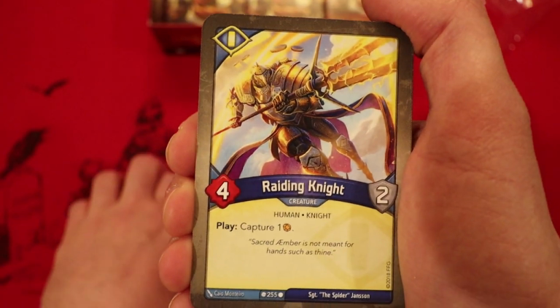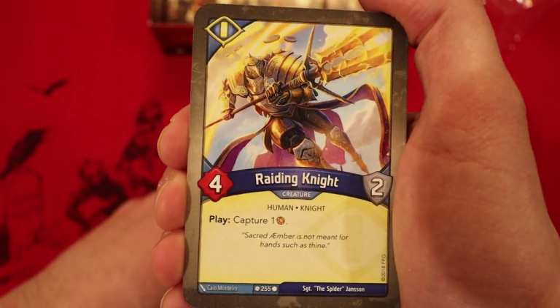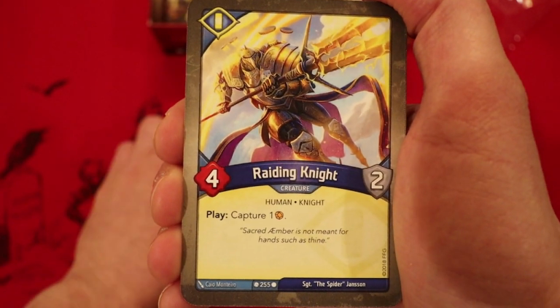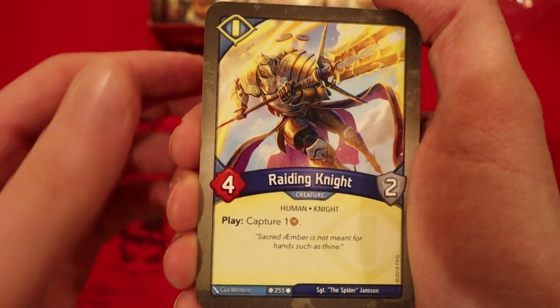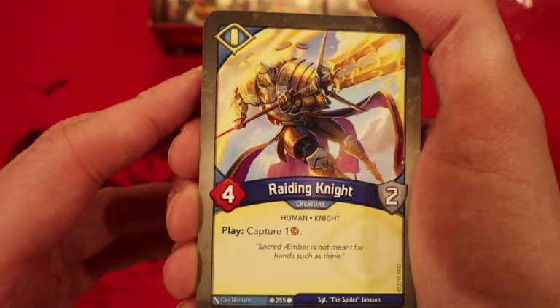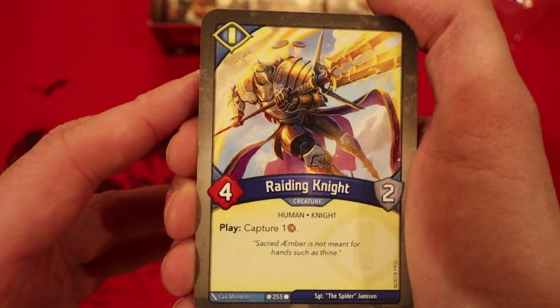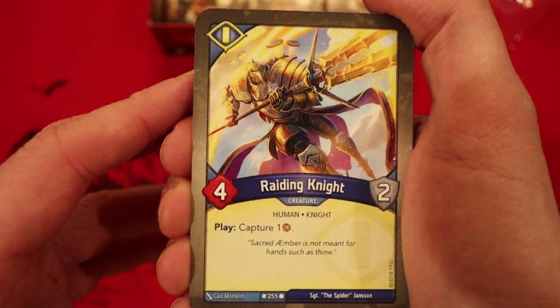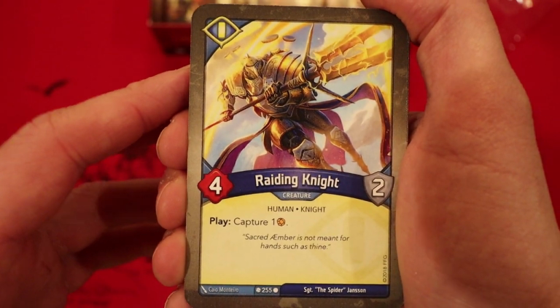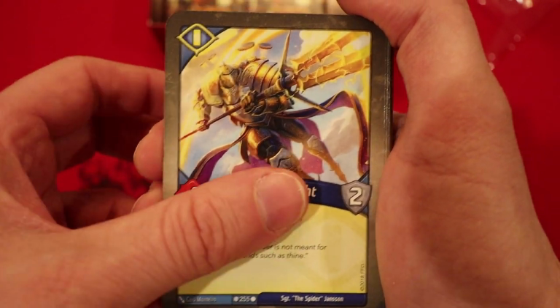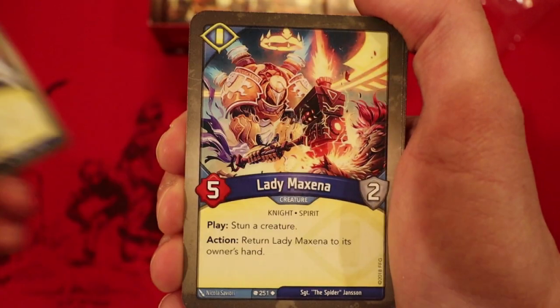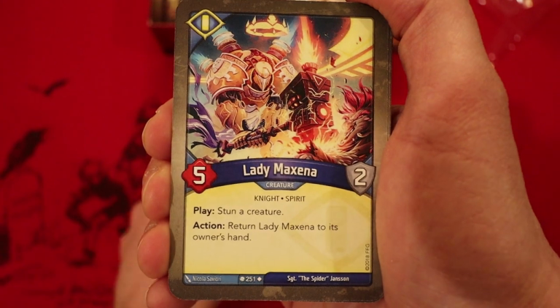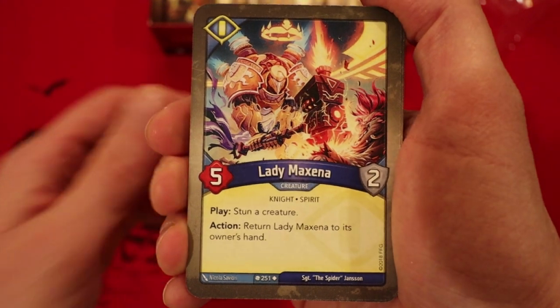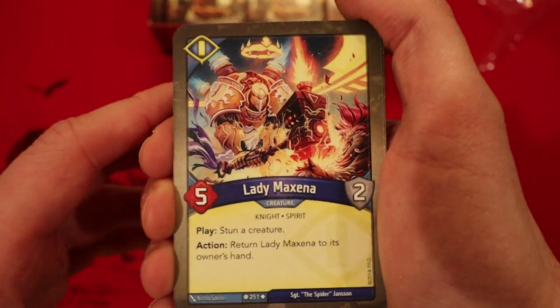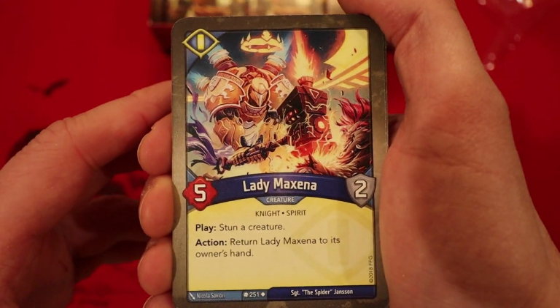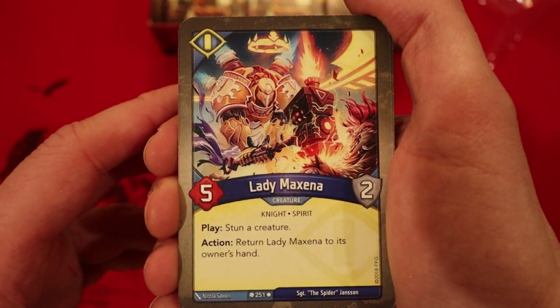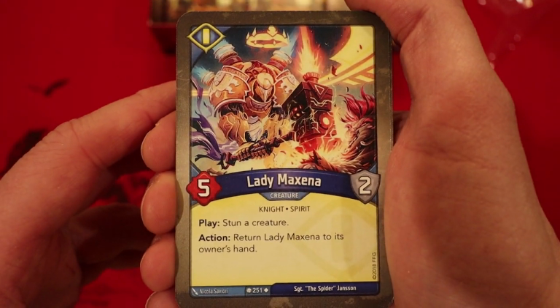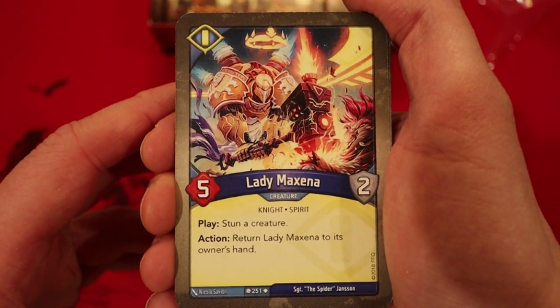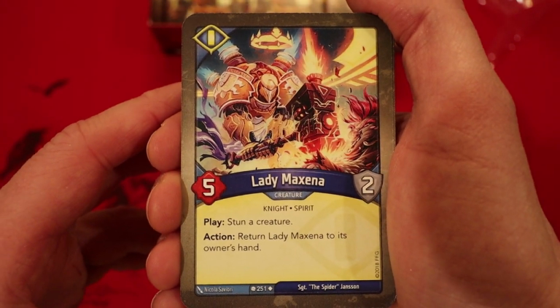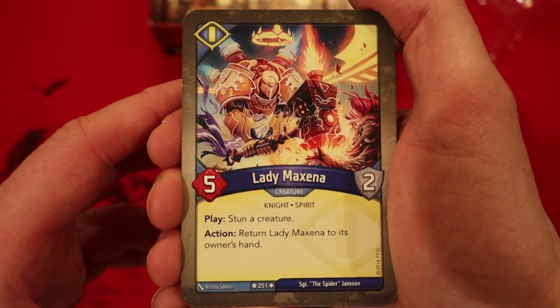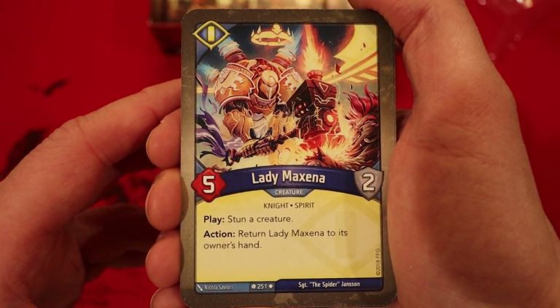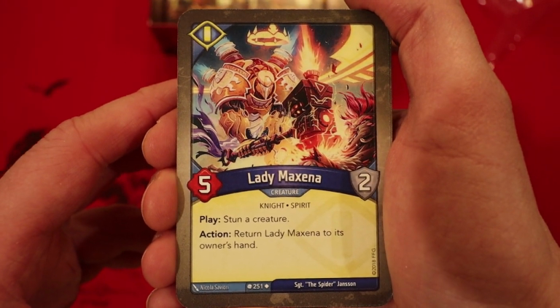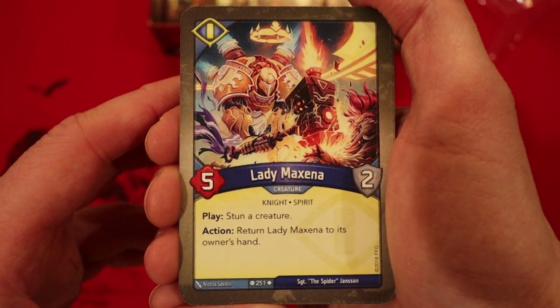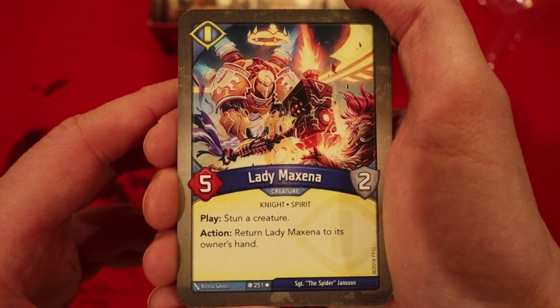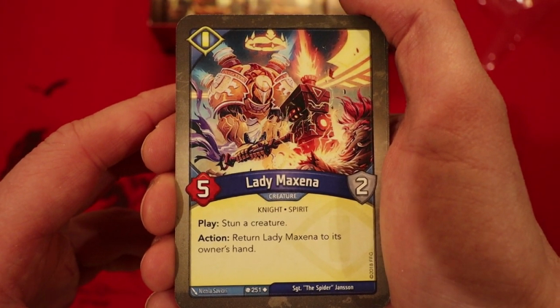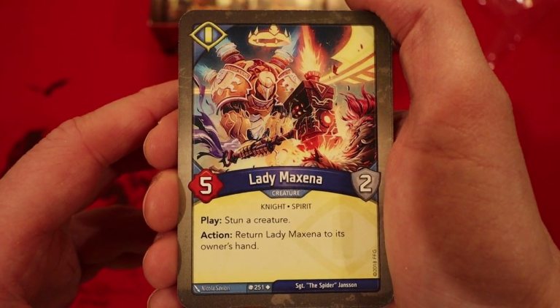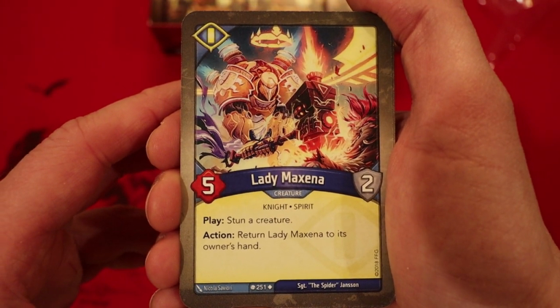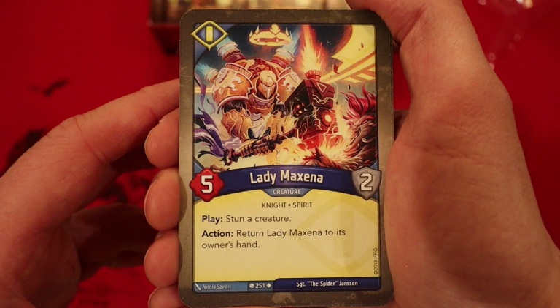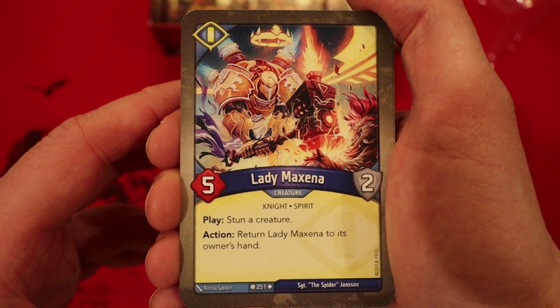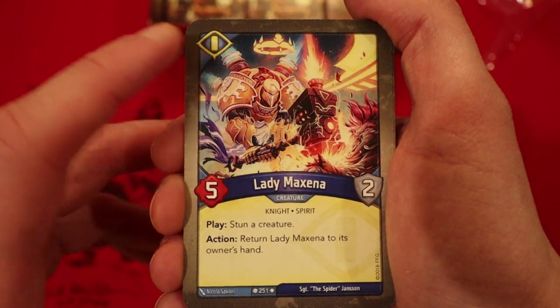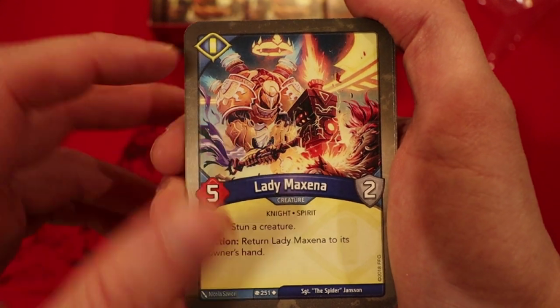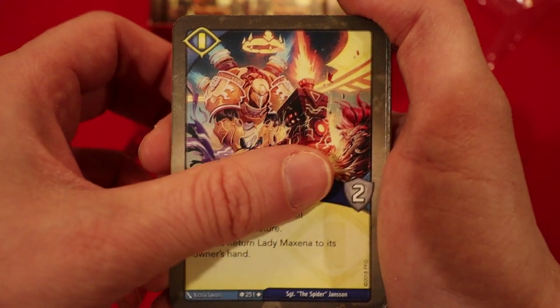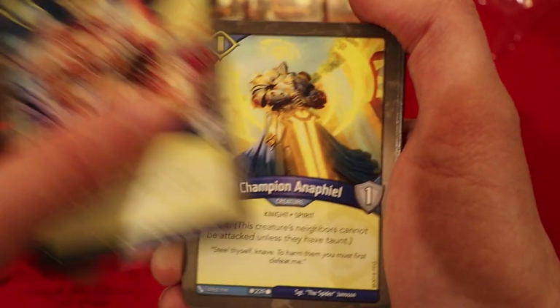Raiding Knight: four power, two armor. Play: capture an amber. Lady Maxina: five power, two armor. Play: stun a creature. As an action, you can return her to your hand. Always love stun effects.